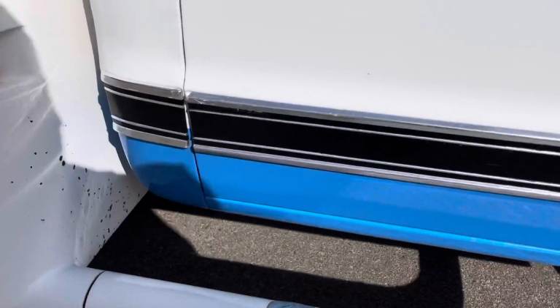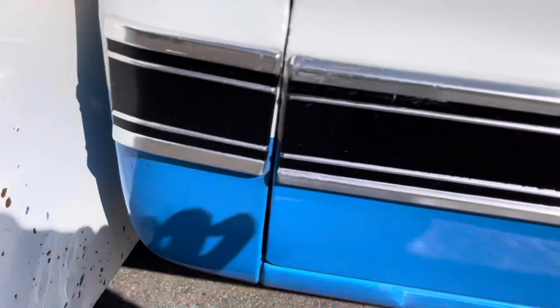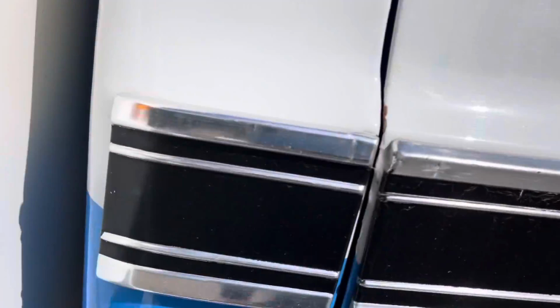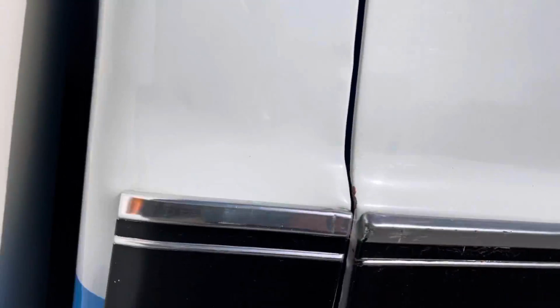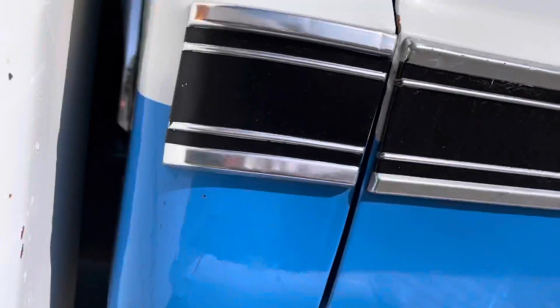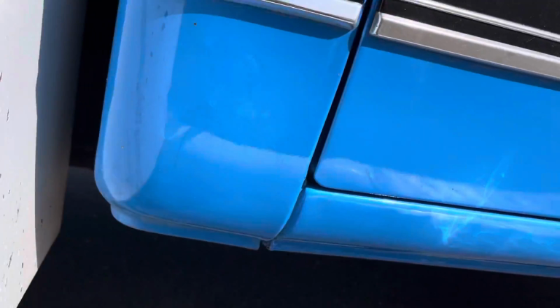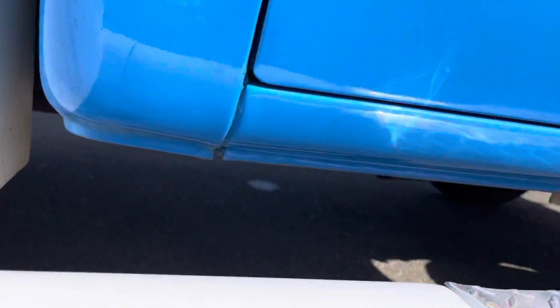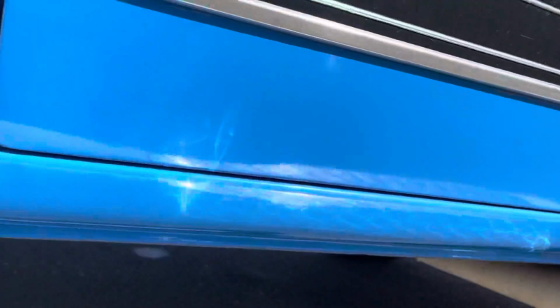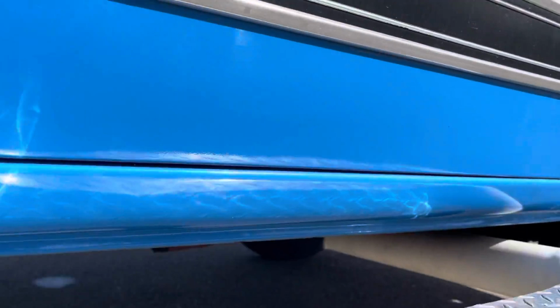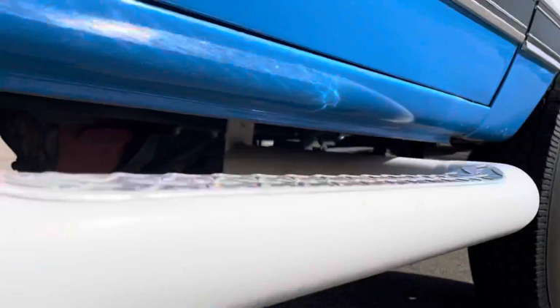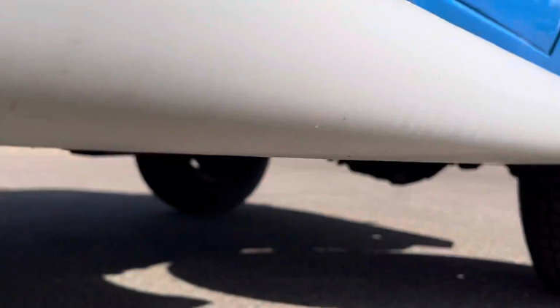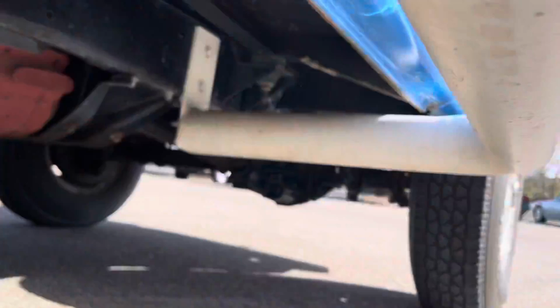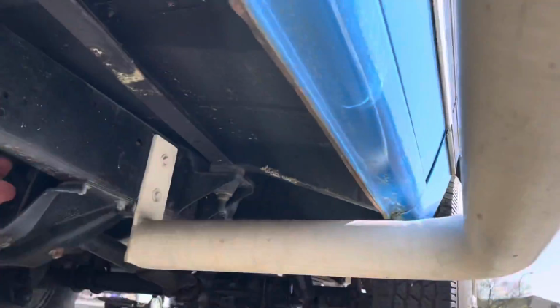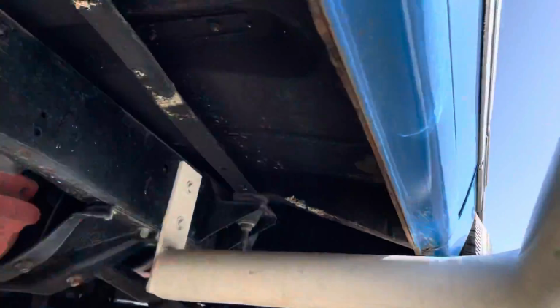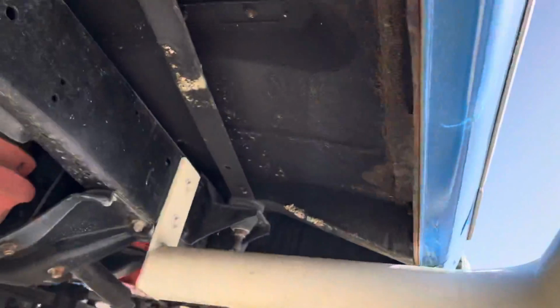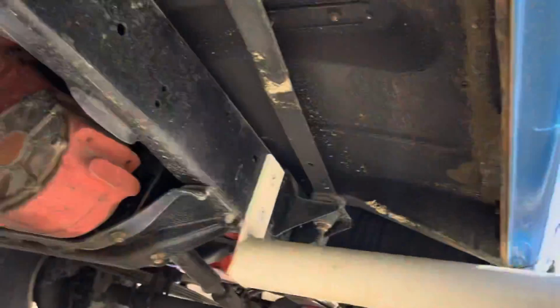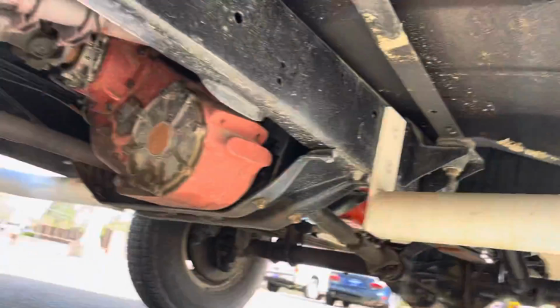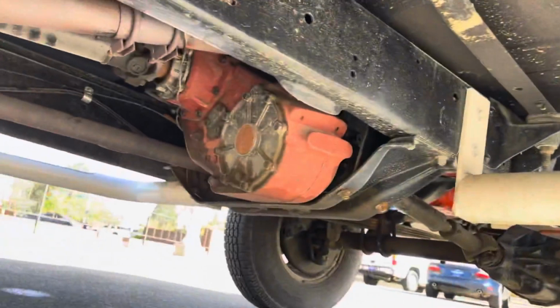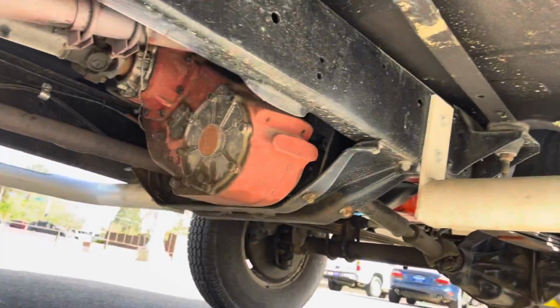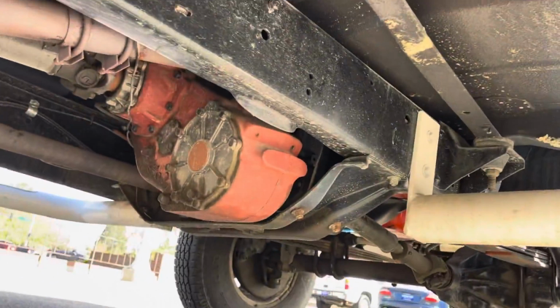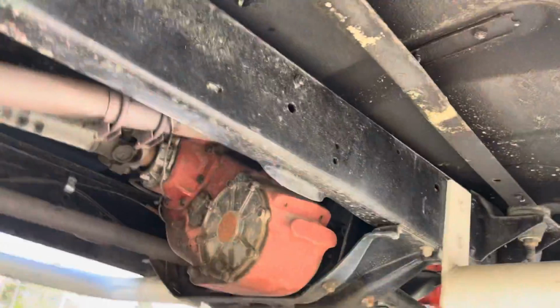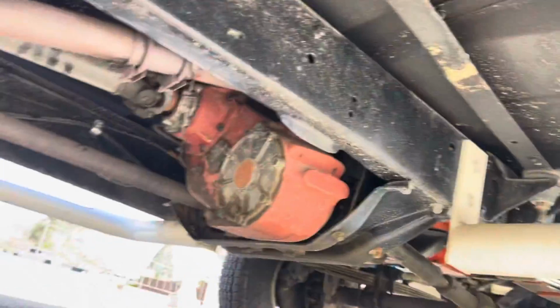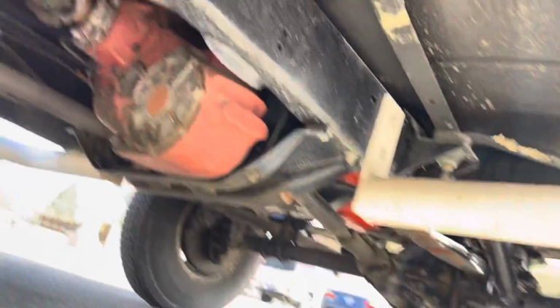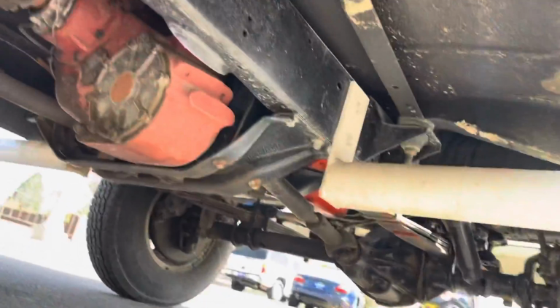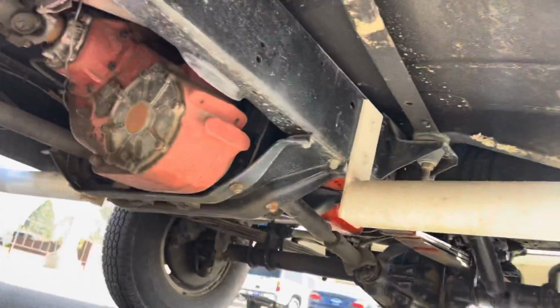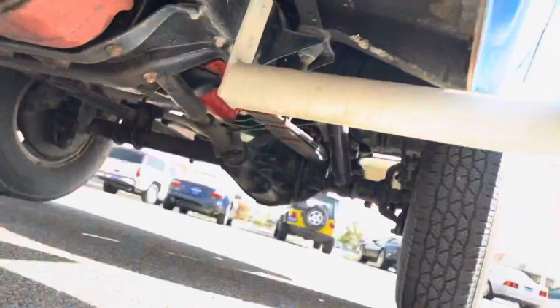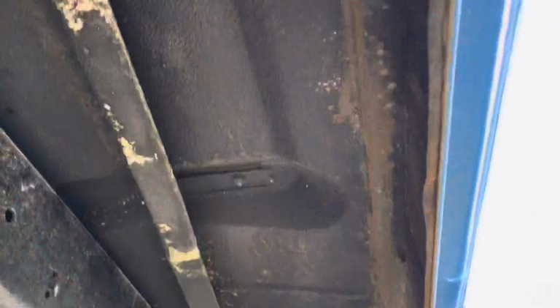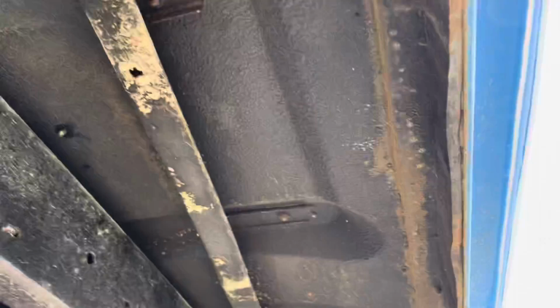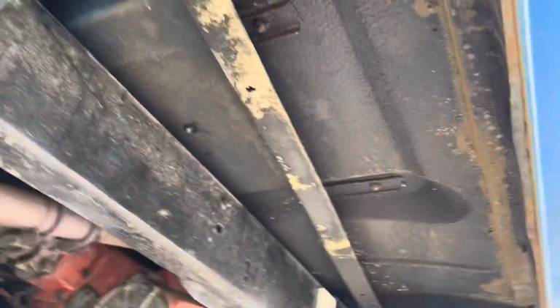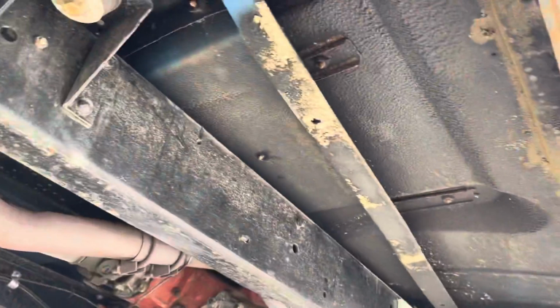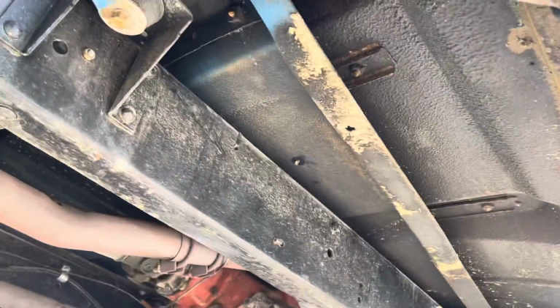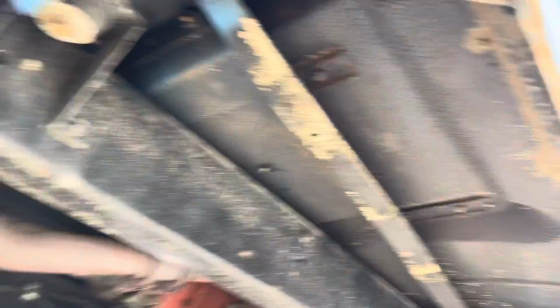Underside on this truck's pretty nice. No rot in the cab corners or the rockers. You've got that MP205 transfer case underneath here. Good solid floorboards.